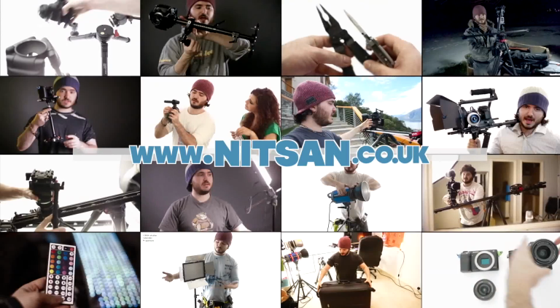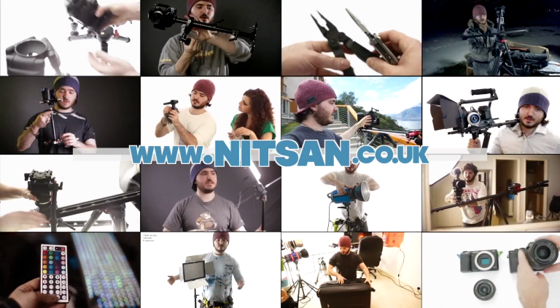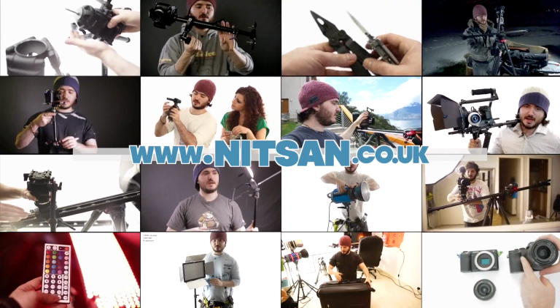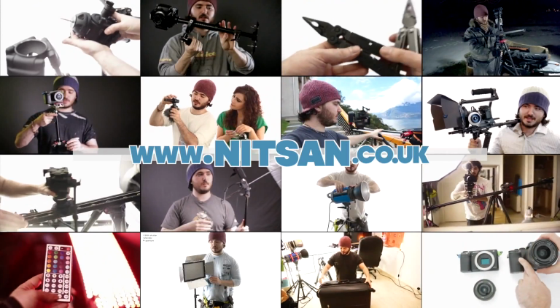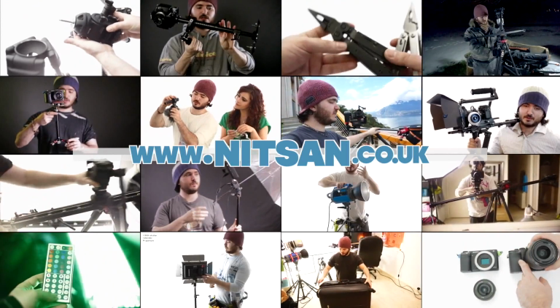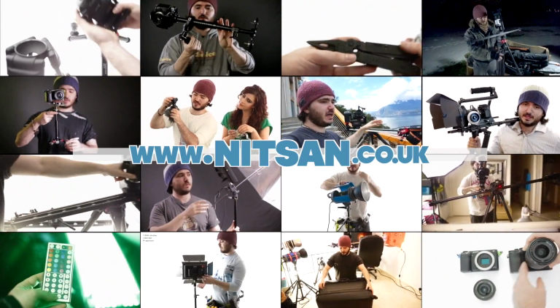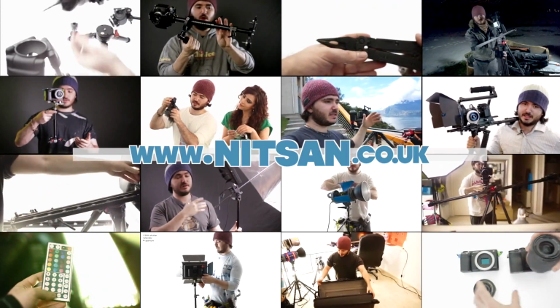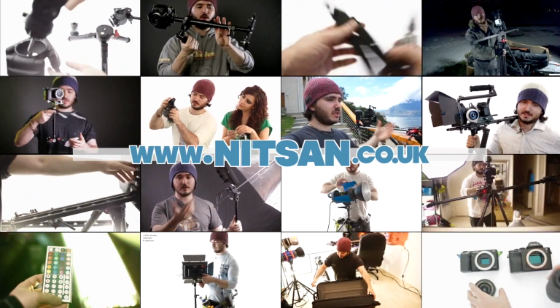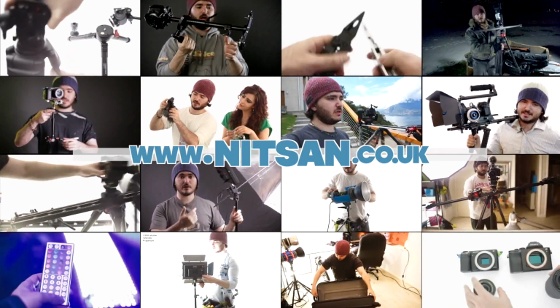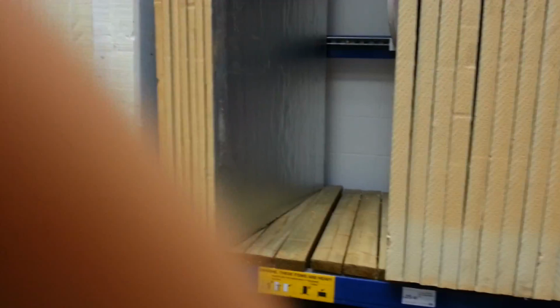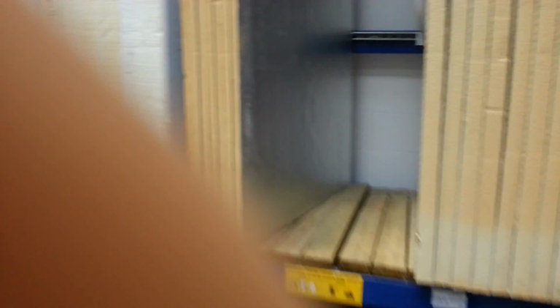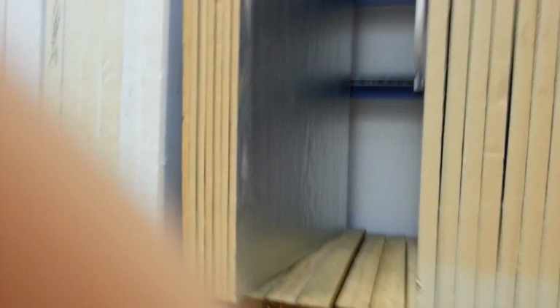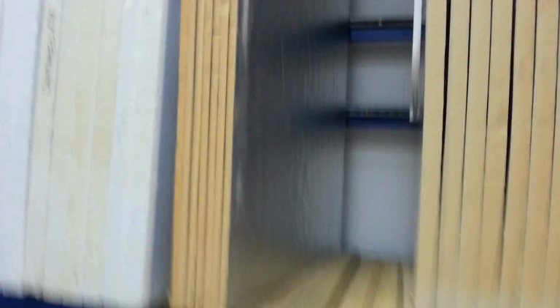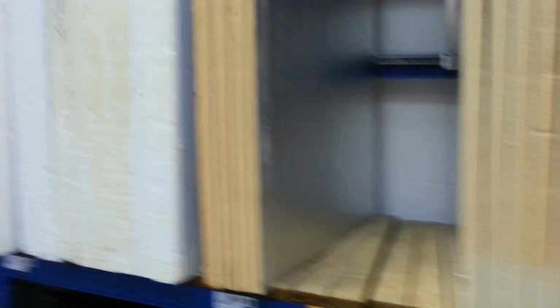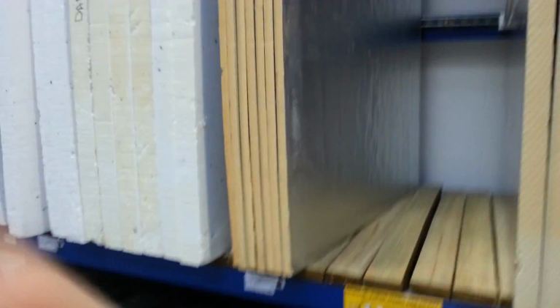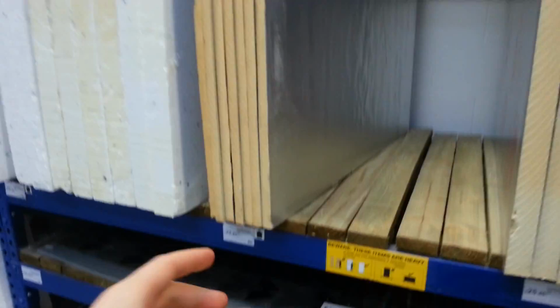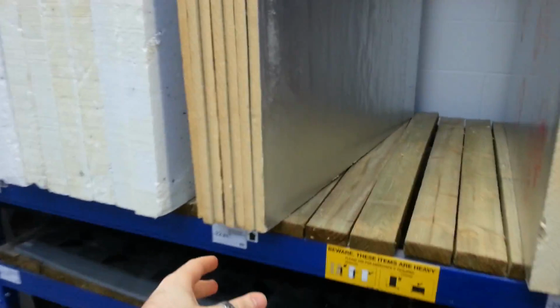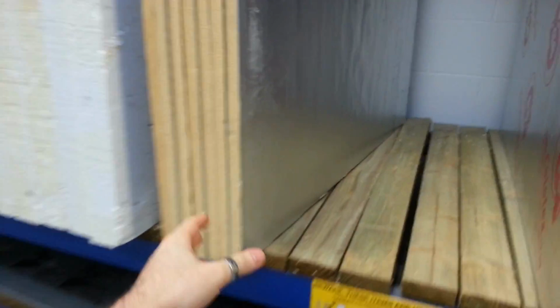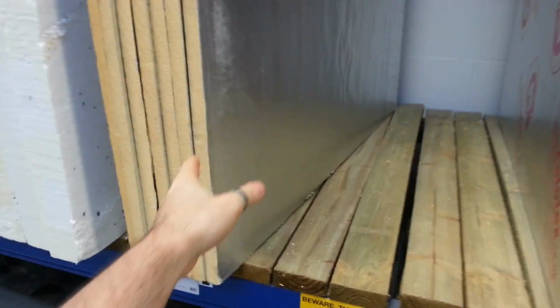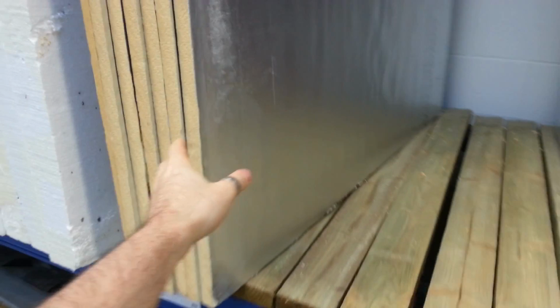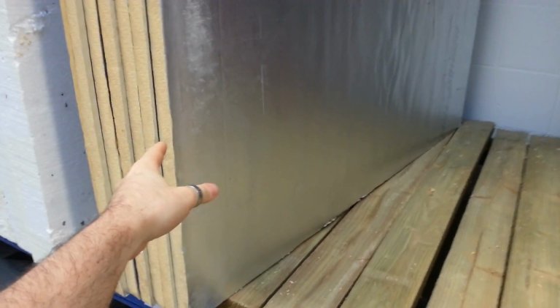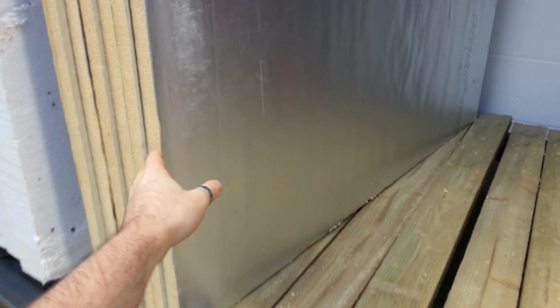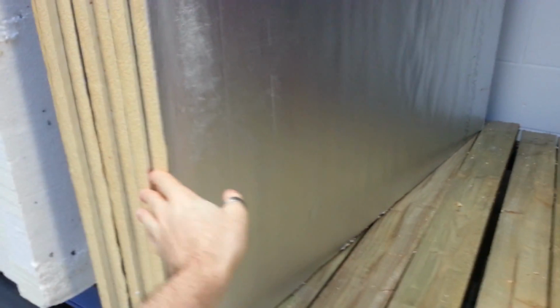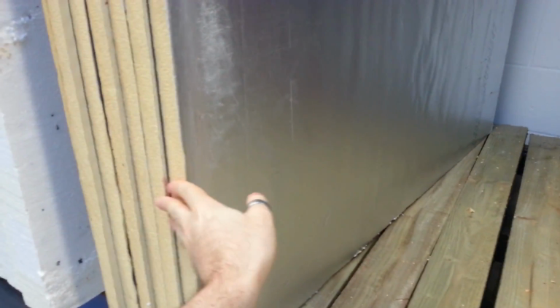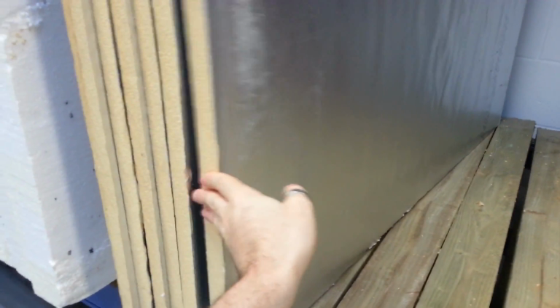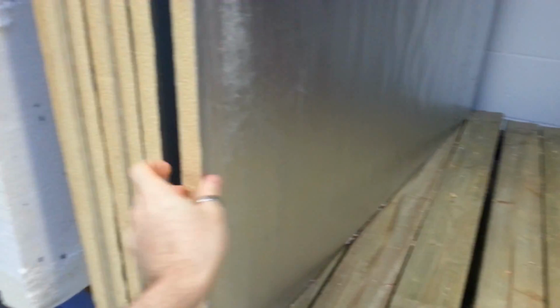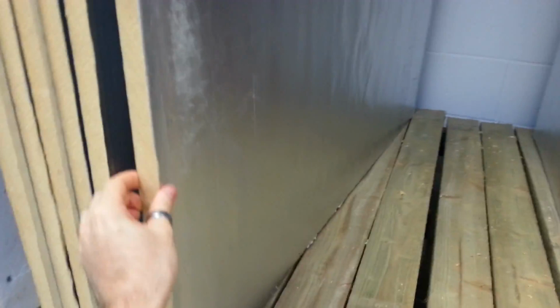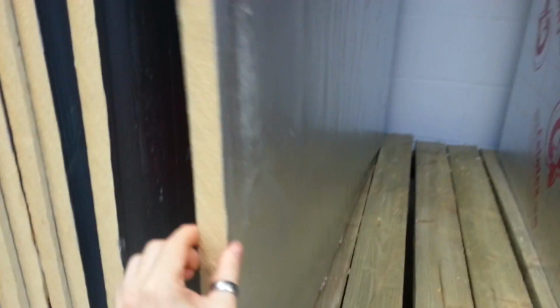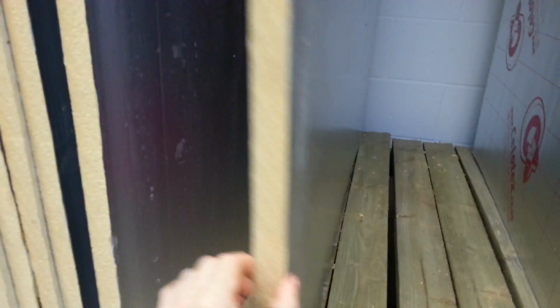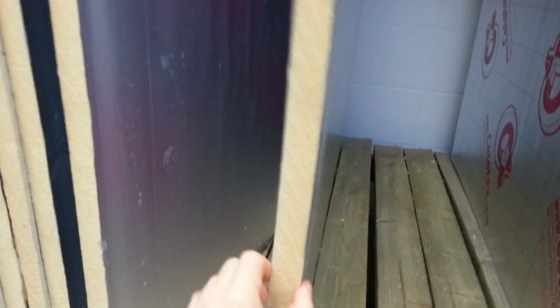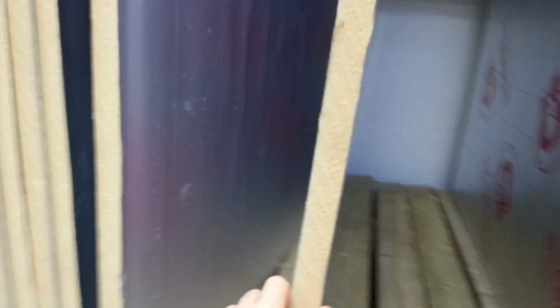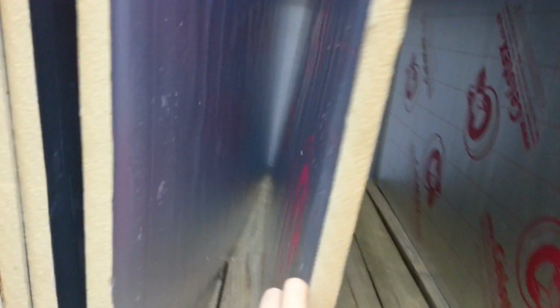Find product links below and hundreds more videos on my channel. Hey guys, check this out. I'm at a shop called Wix's, or something like that, in England.